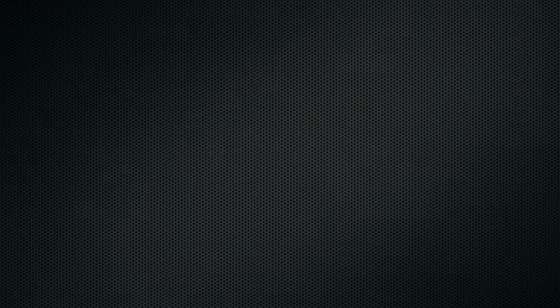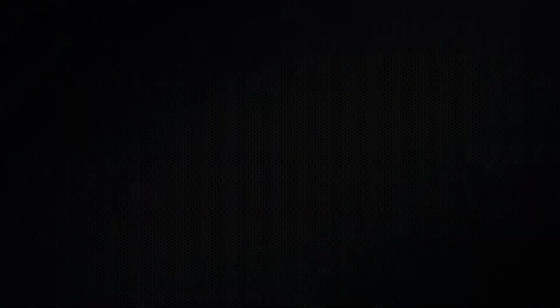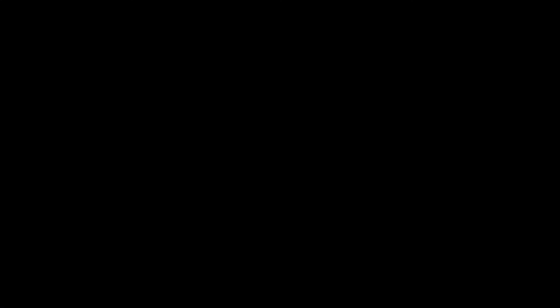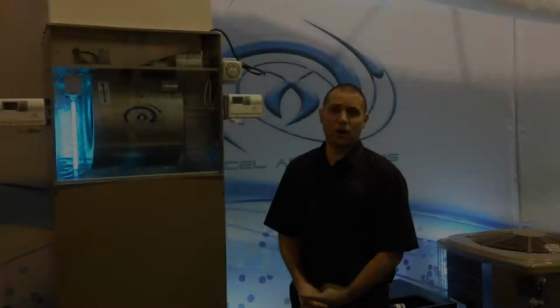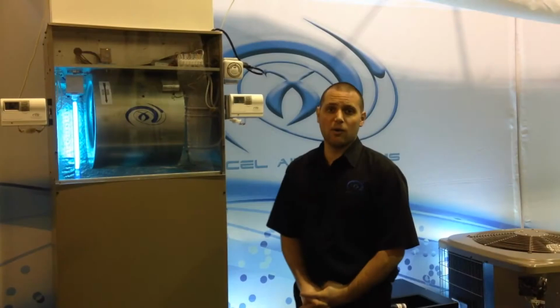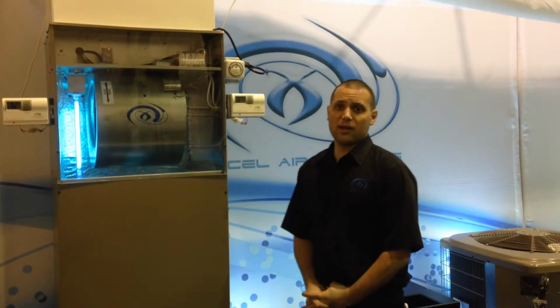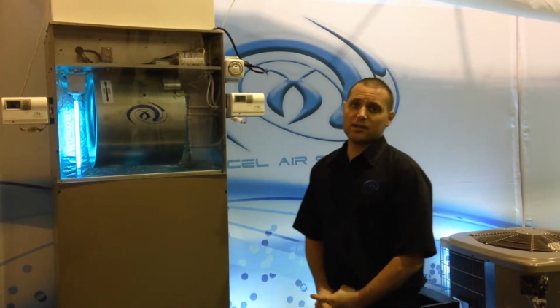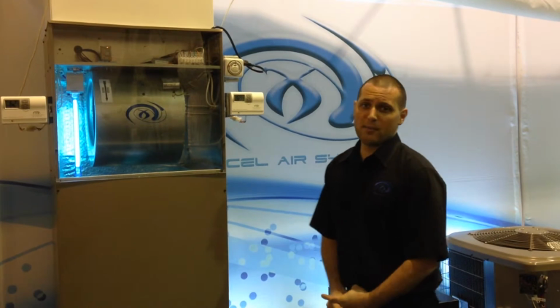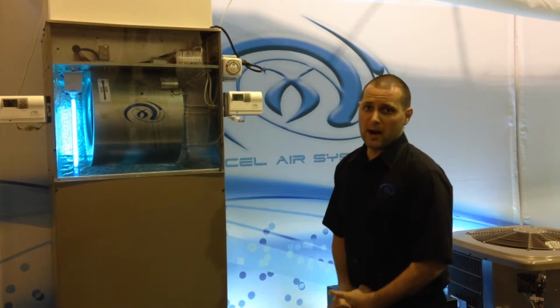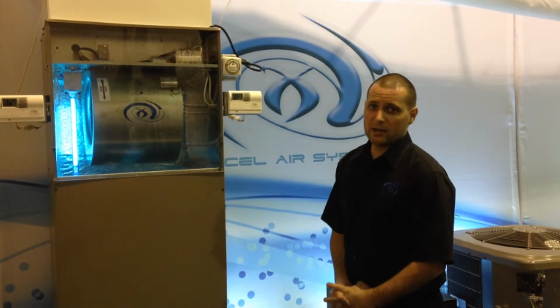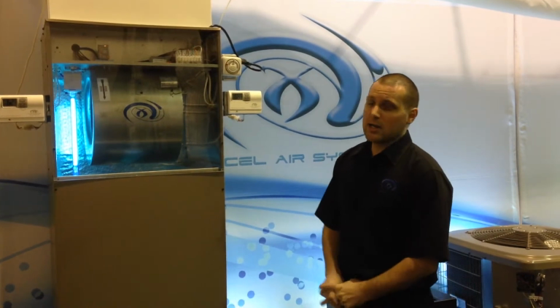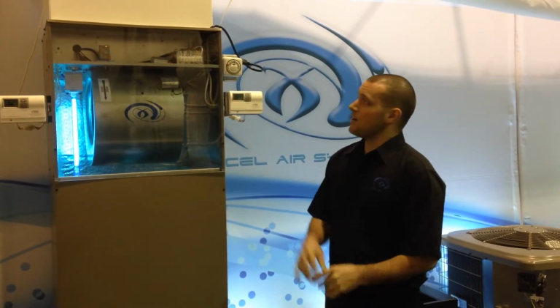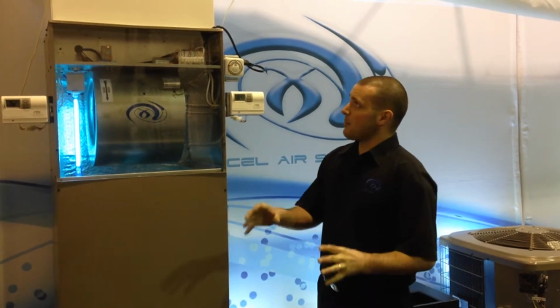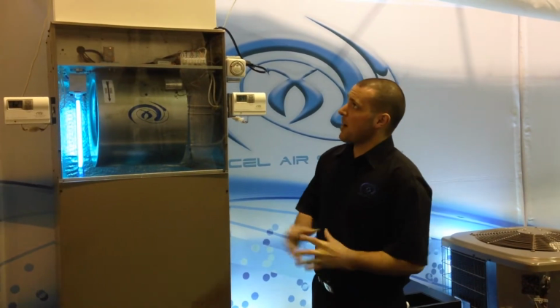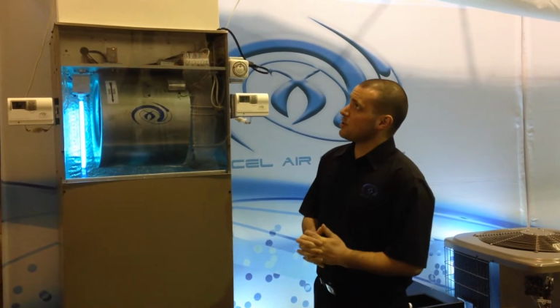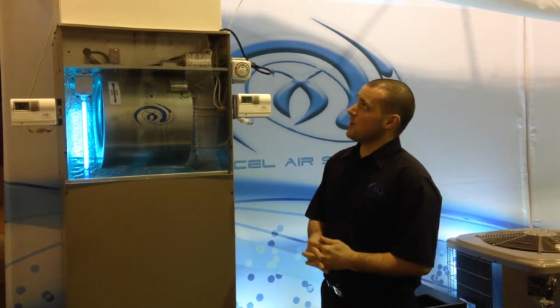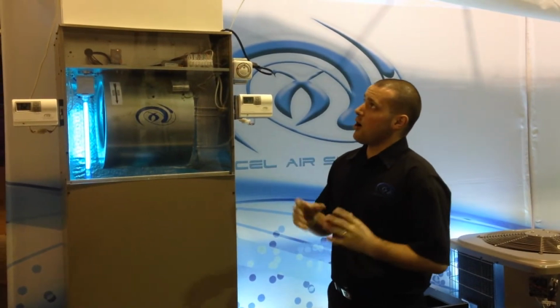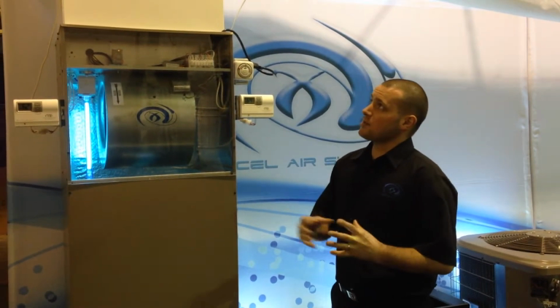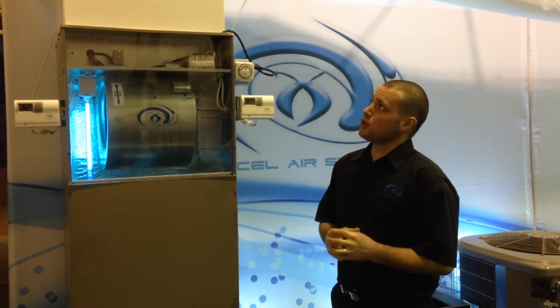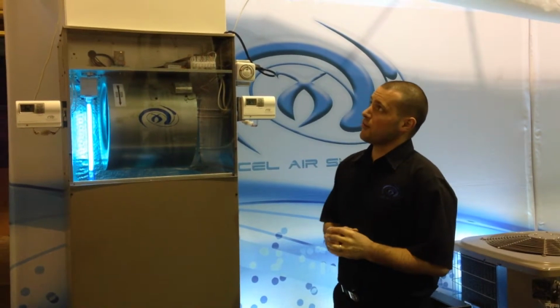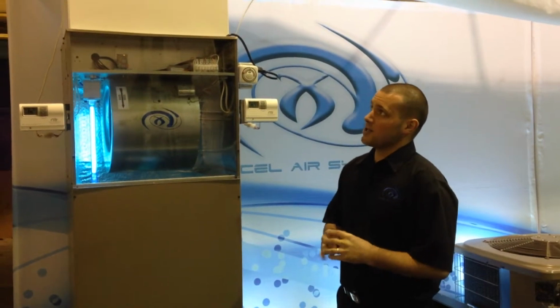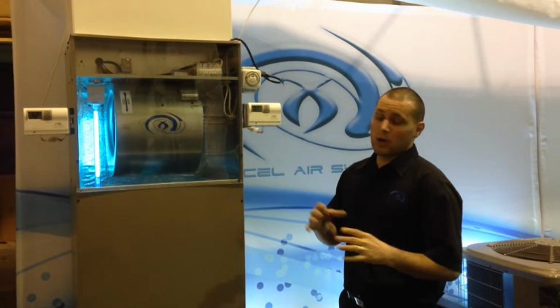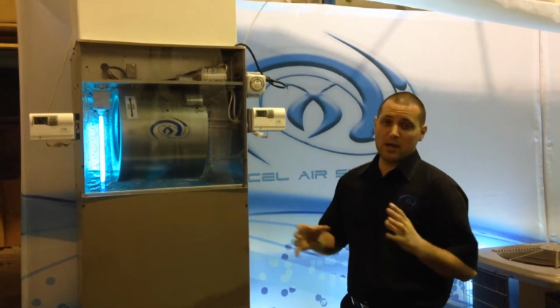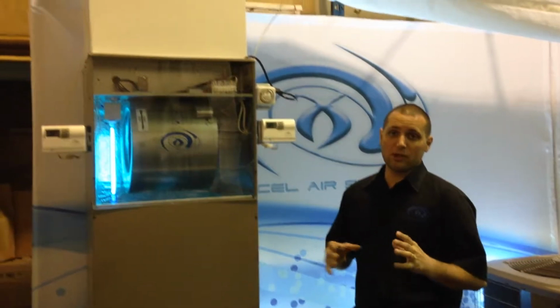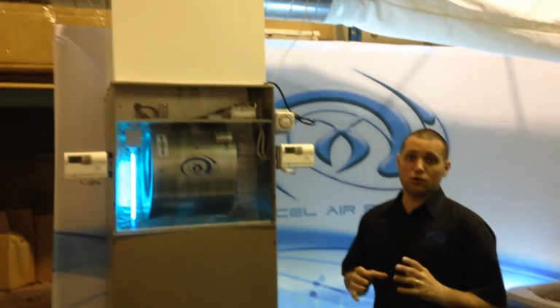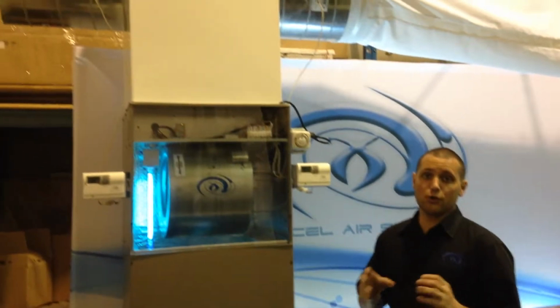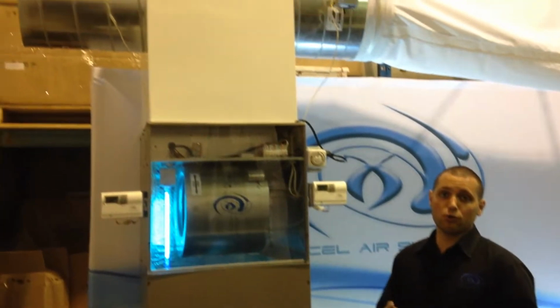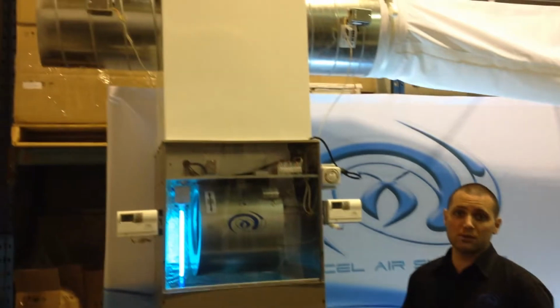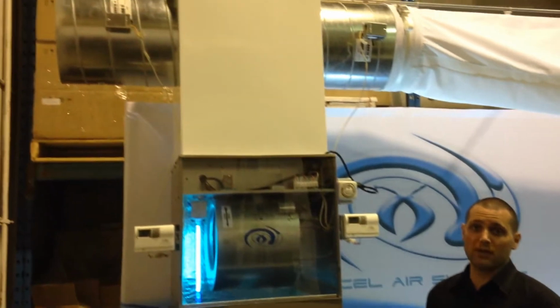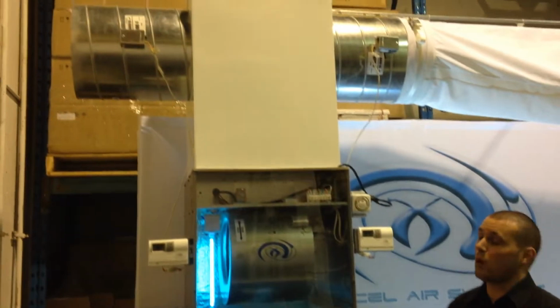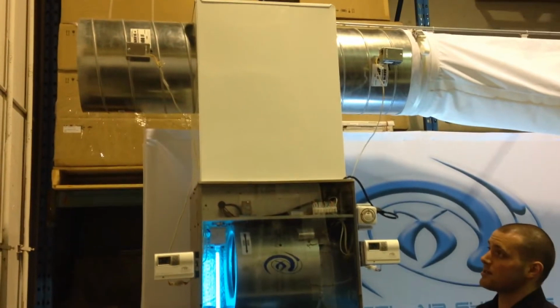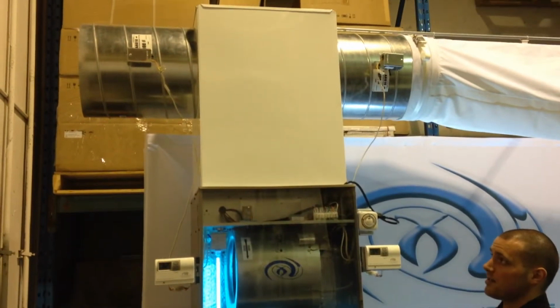We're going to talk about the damper package. The damper package is an awesome solution for guys who want to be able to control two rooms with only one system.